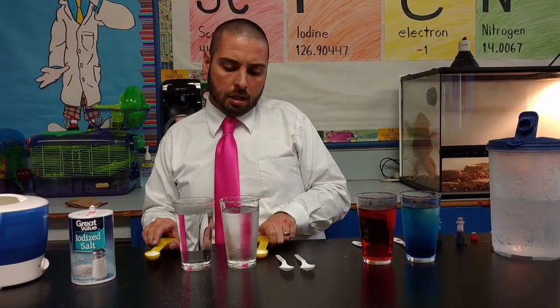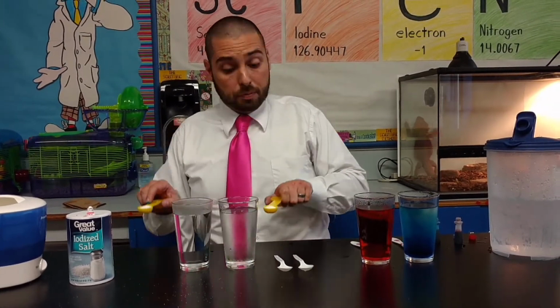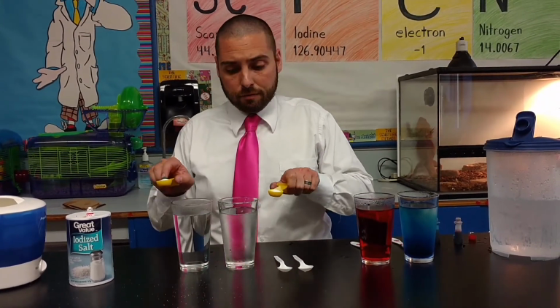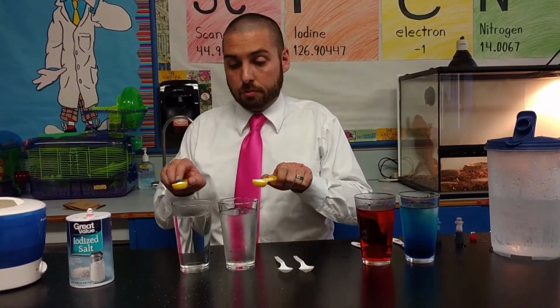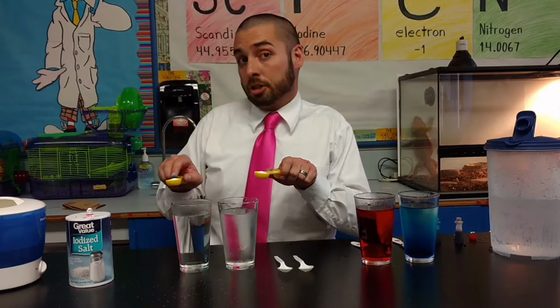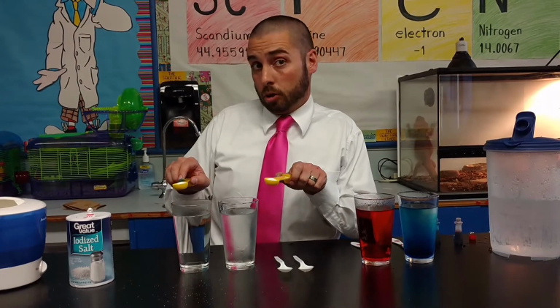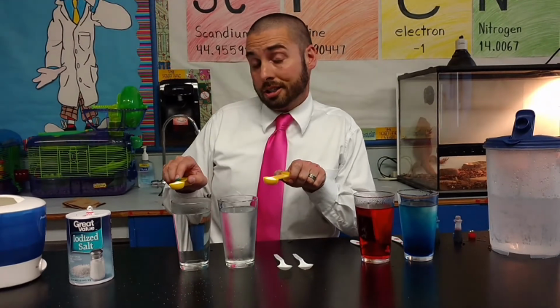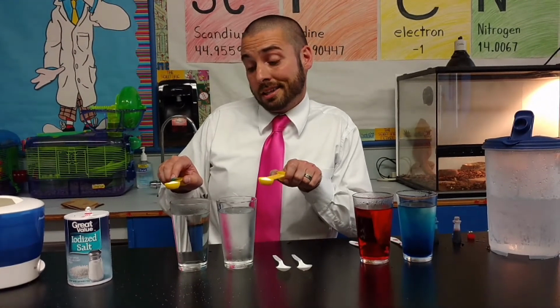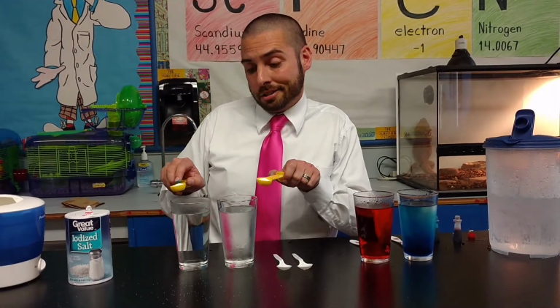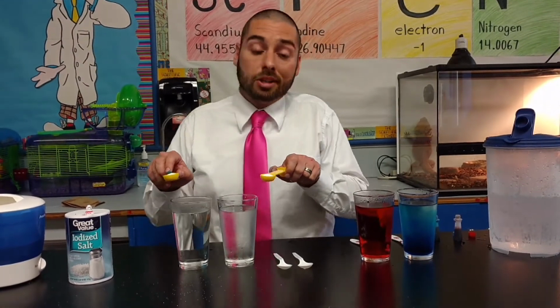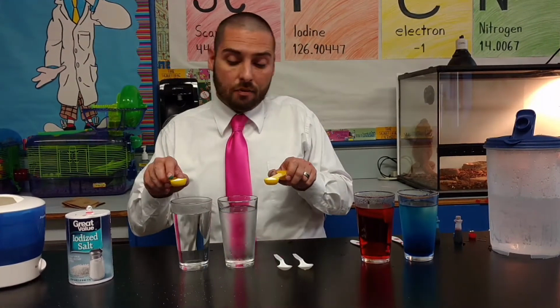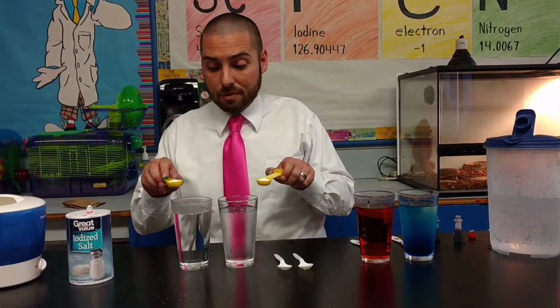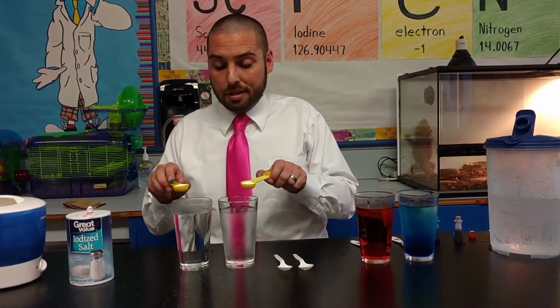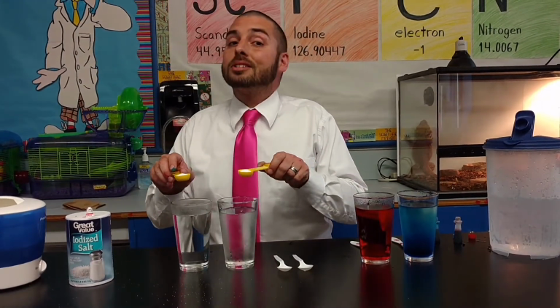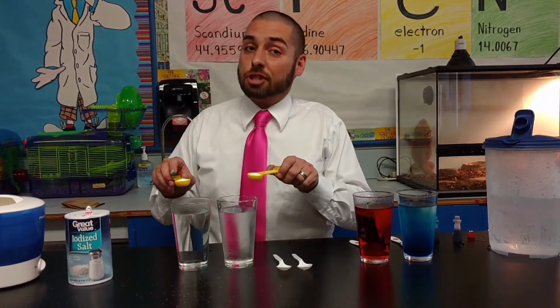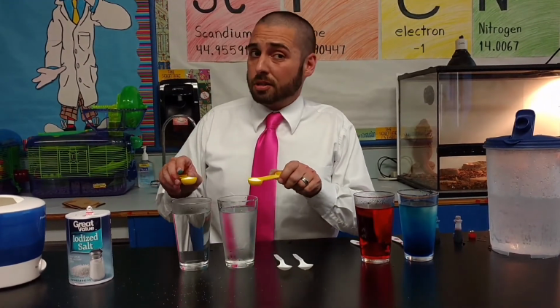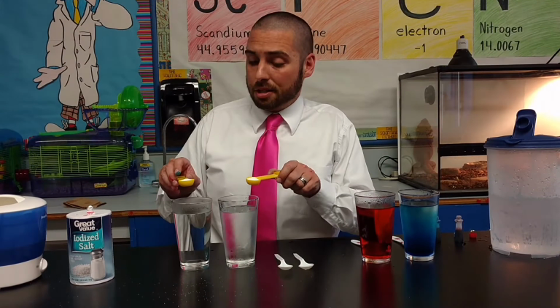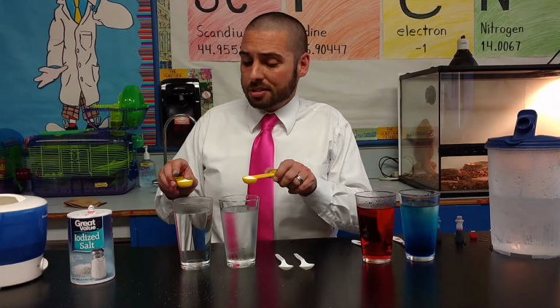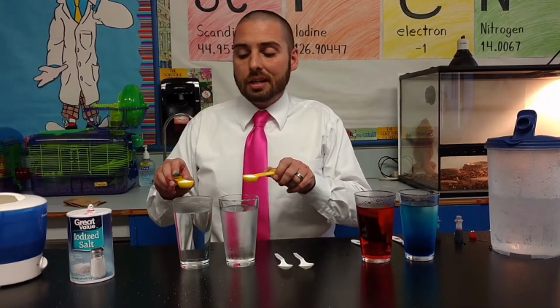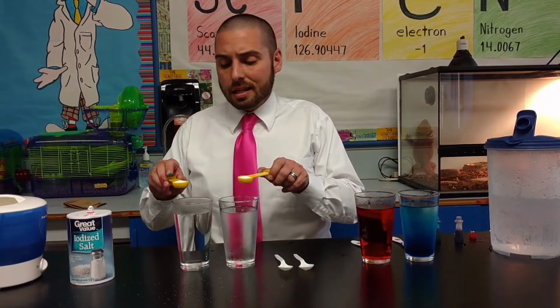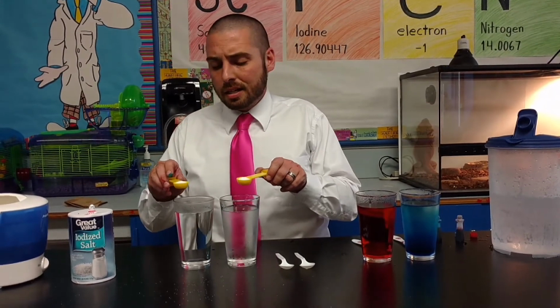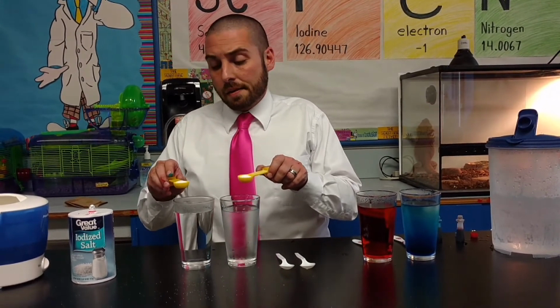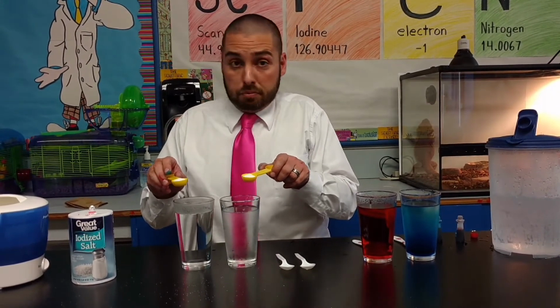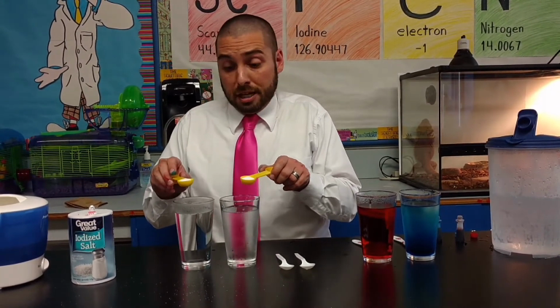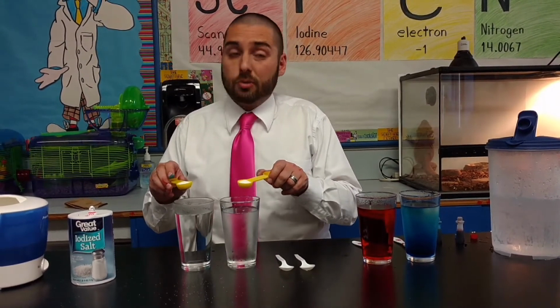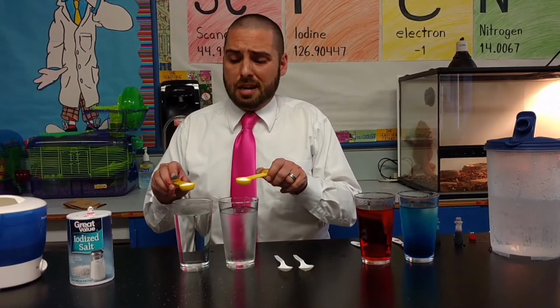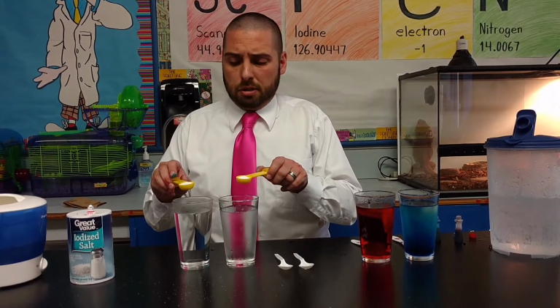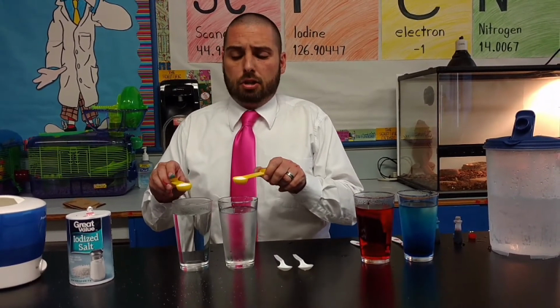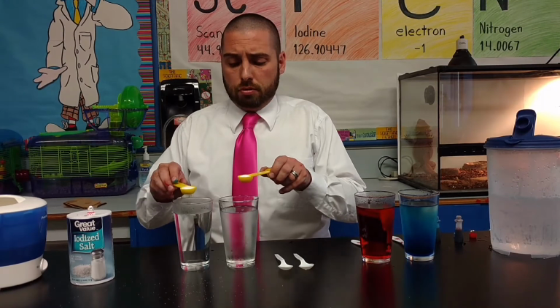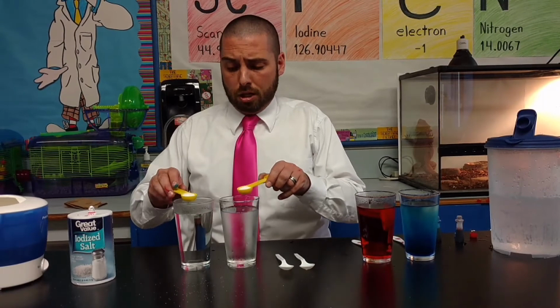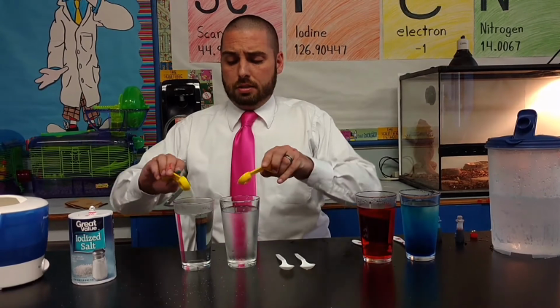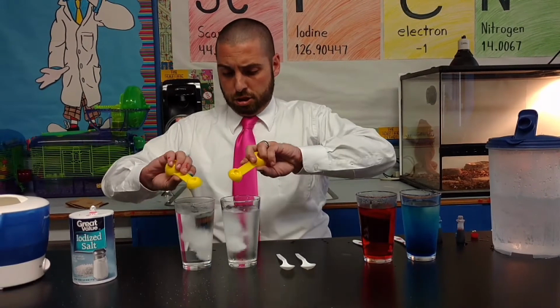What do you predict will happen to the salt as you add it to the hot and the cold? Will there be a difference? Will one dissolve more quickly than the other? Will they dissolve at the same rate? Once they've shared some of their hypotheses, we can then complete the activity. So we count down from three, two, one — dump.